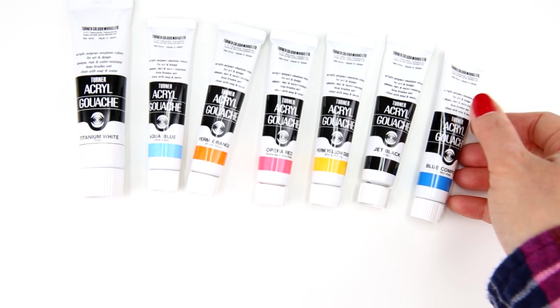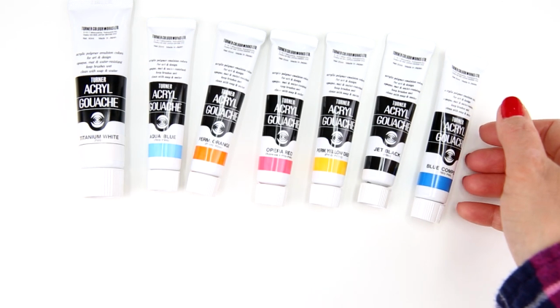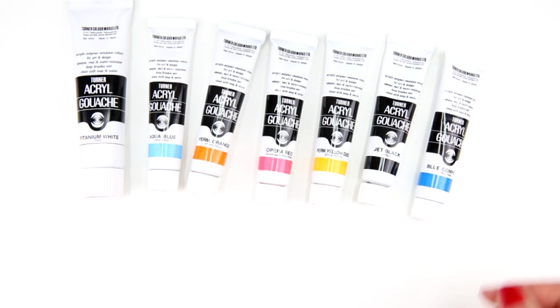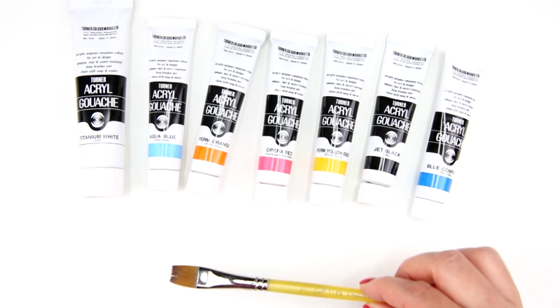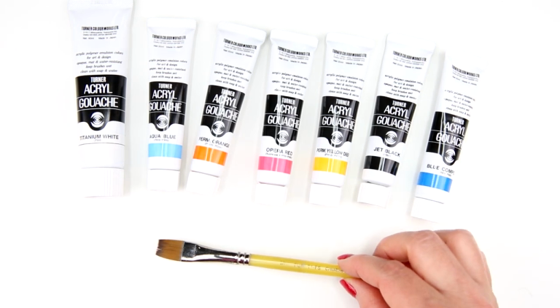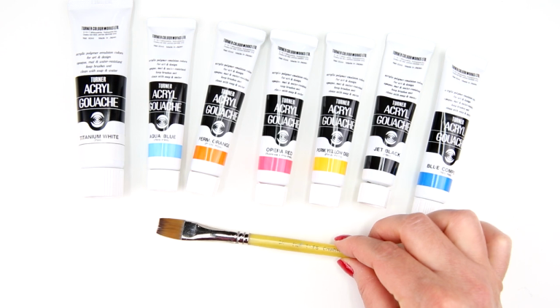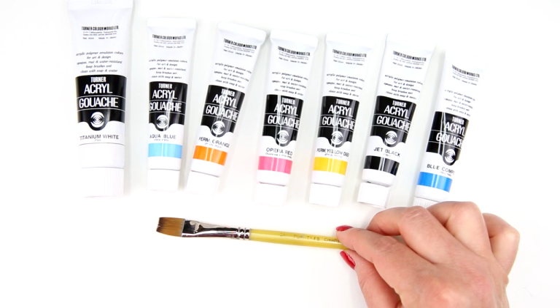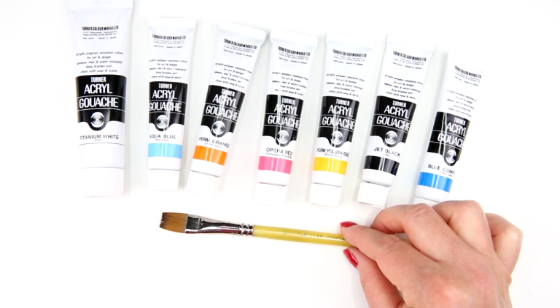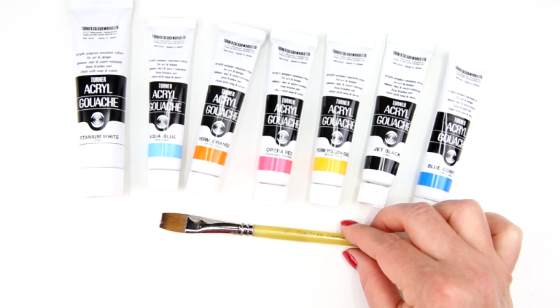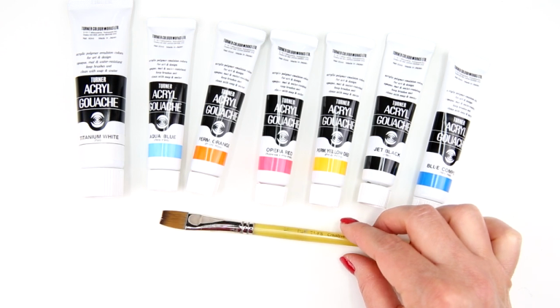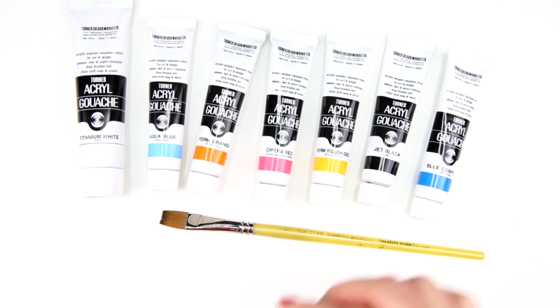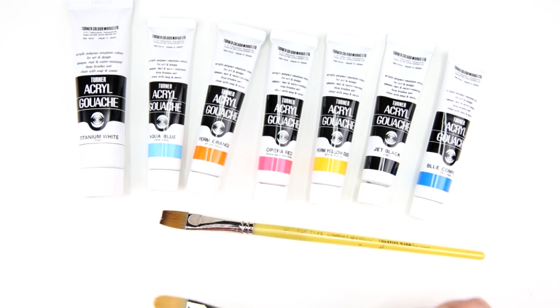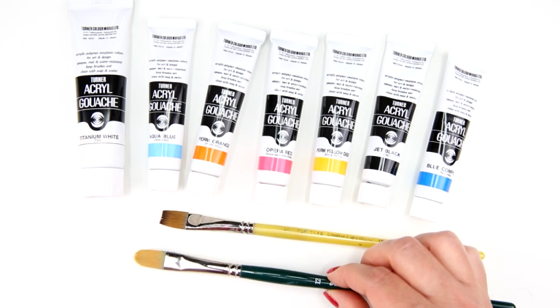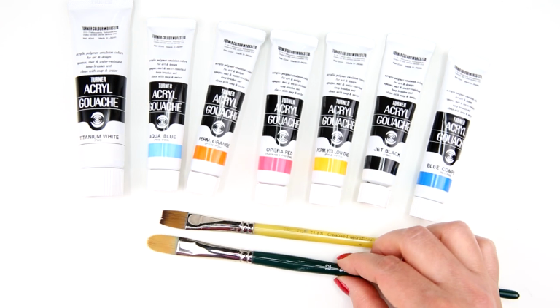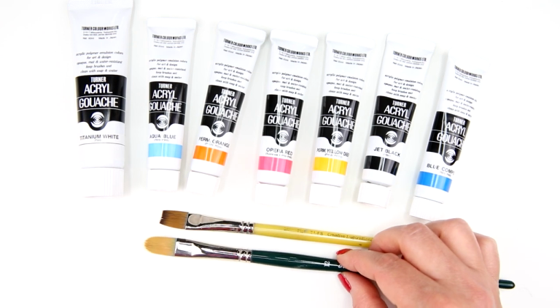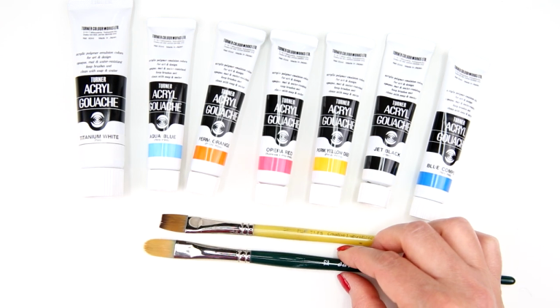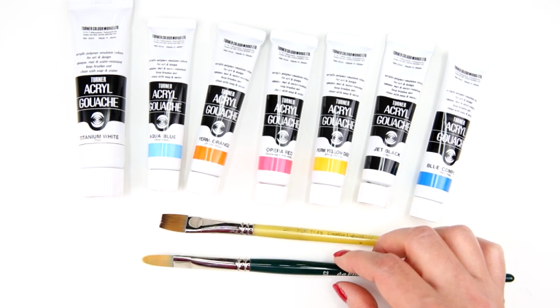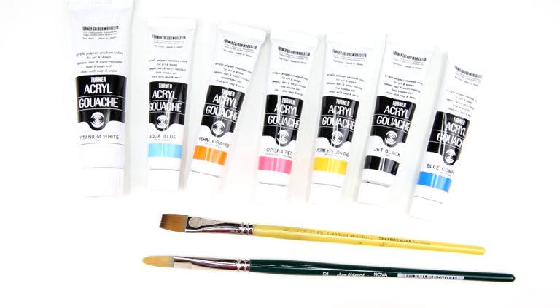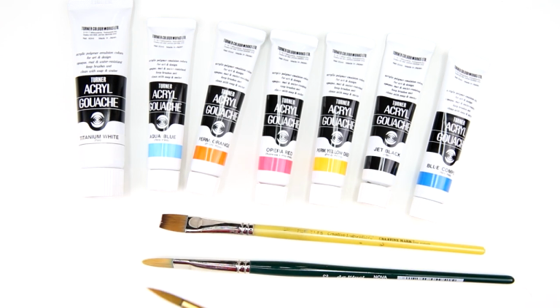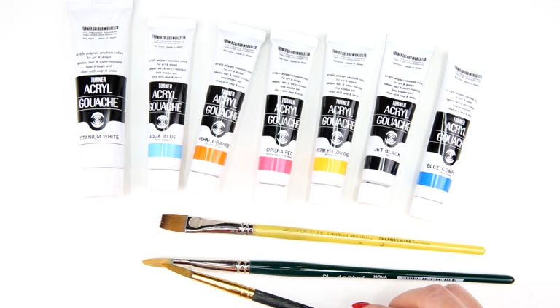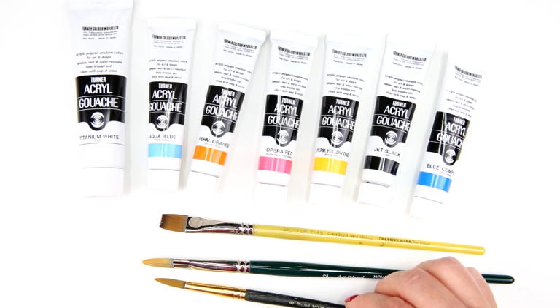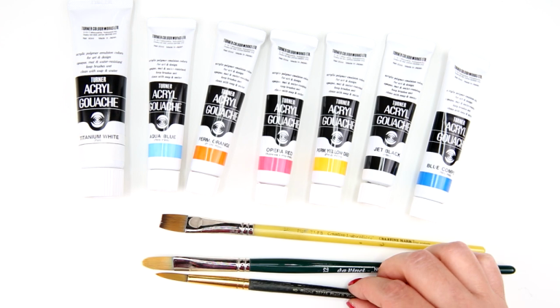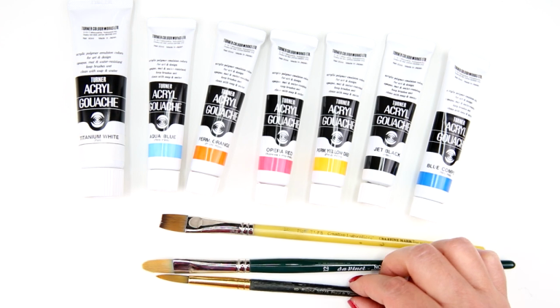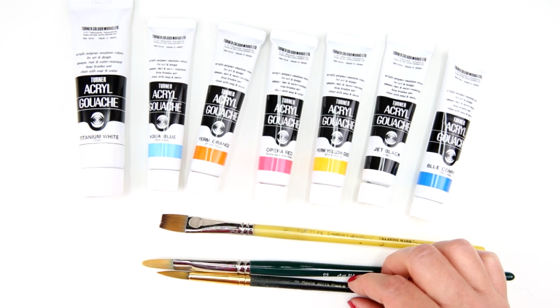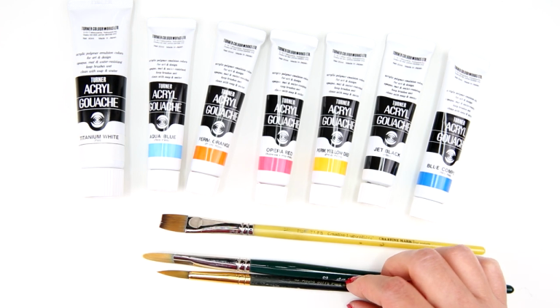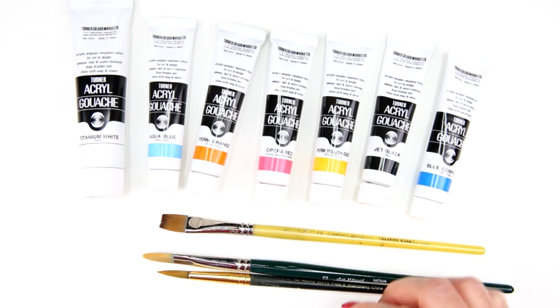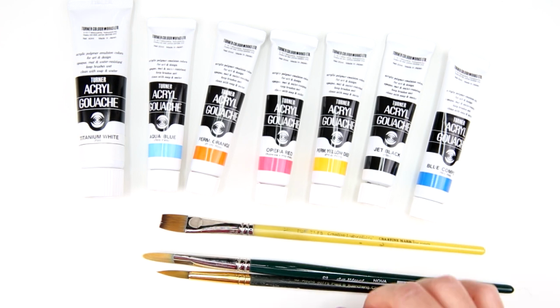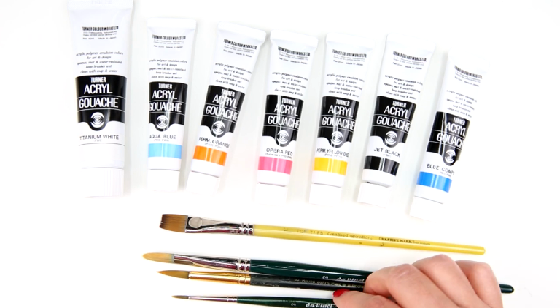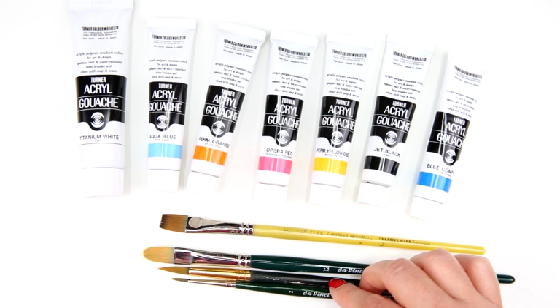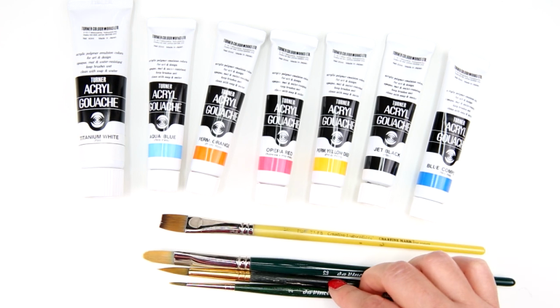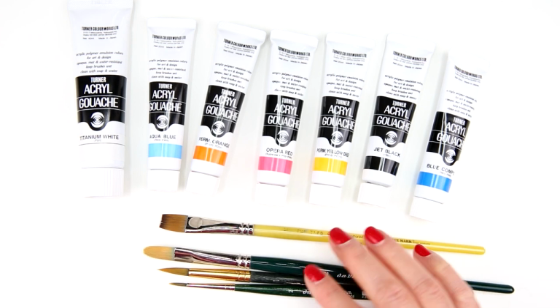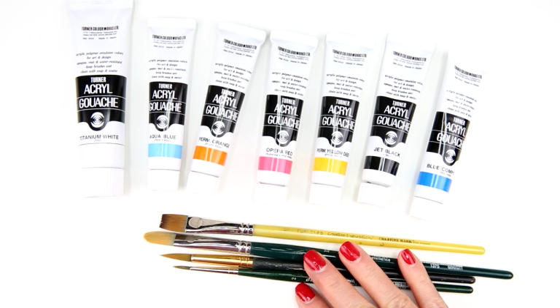For the brushes I have a half inch flat brush, number 12 filbert brush, number 8 round brush, and number 2 round brush.